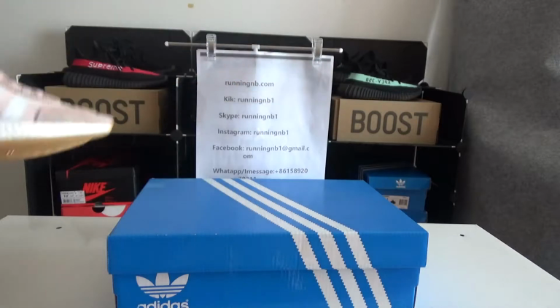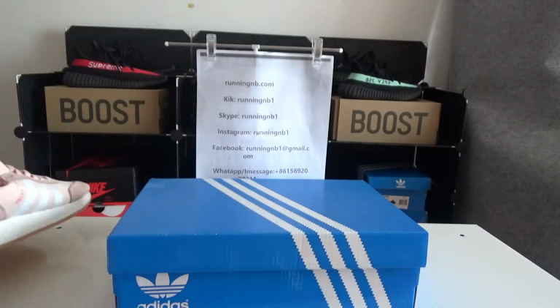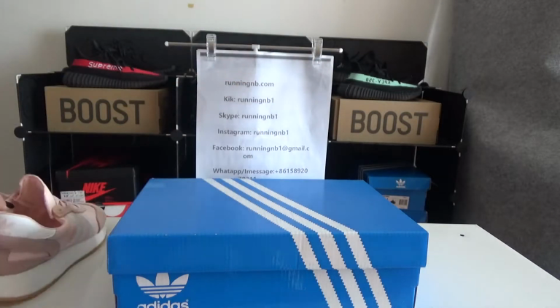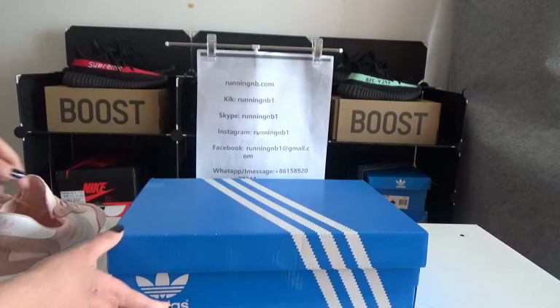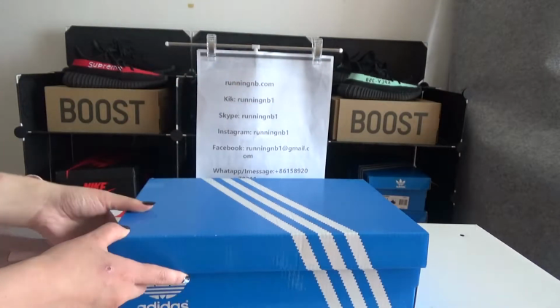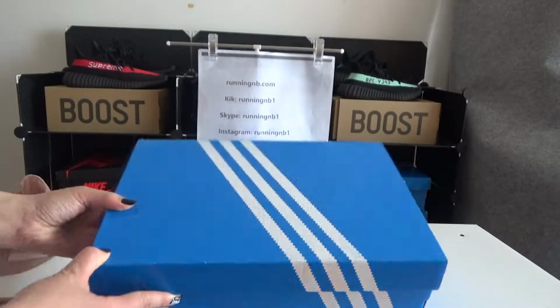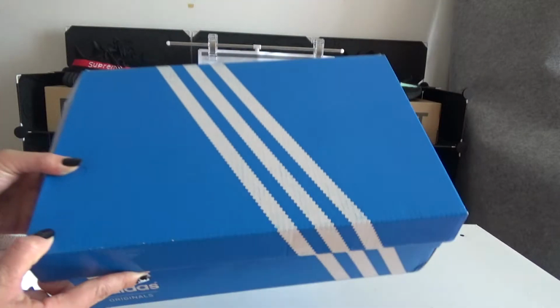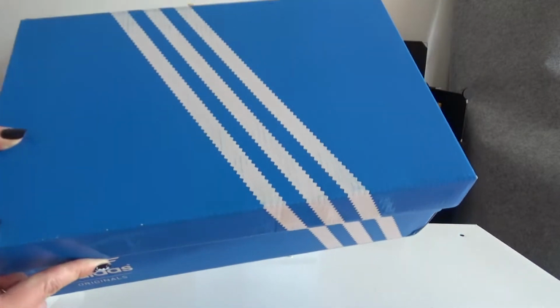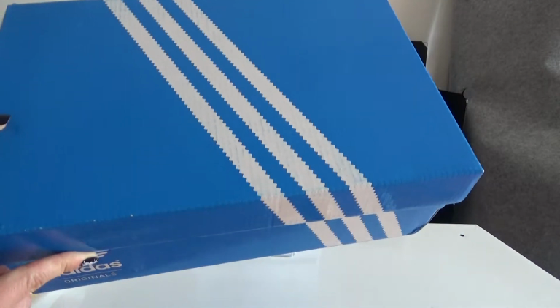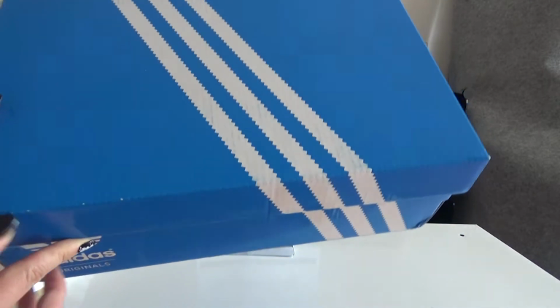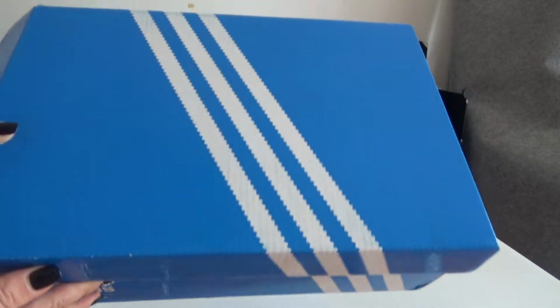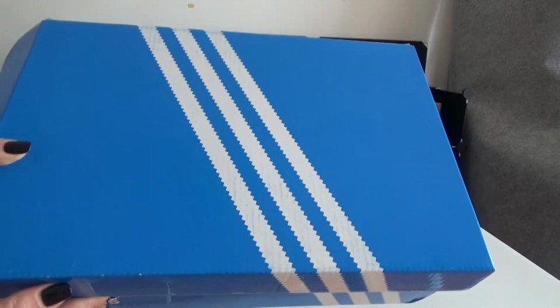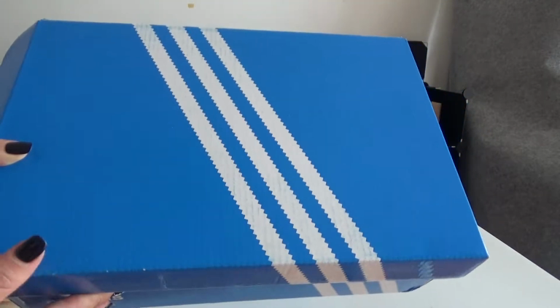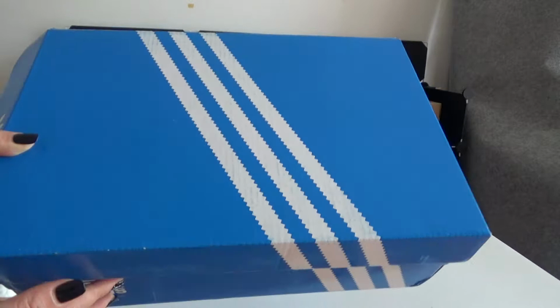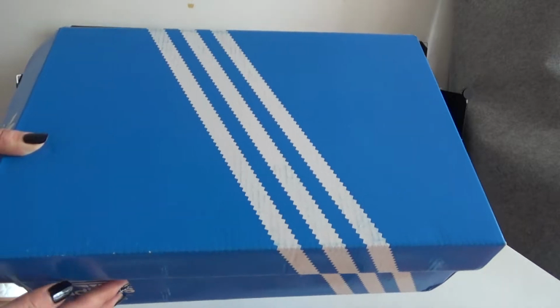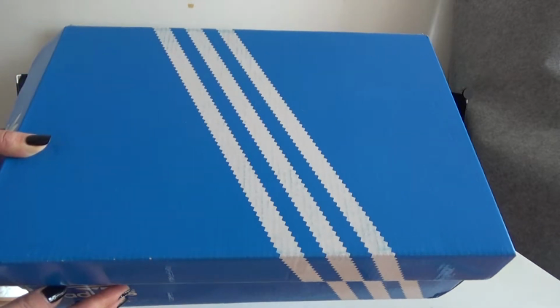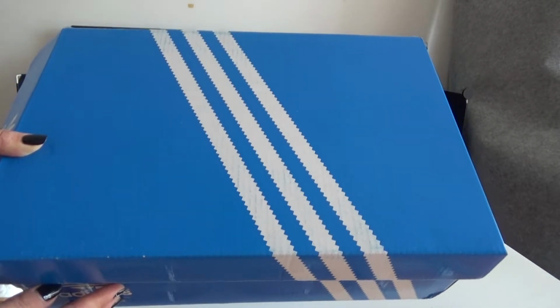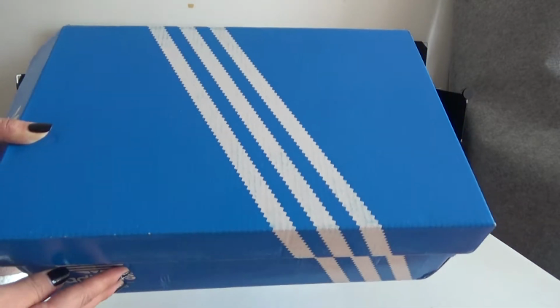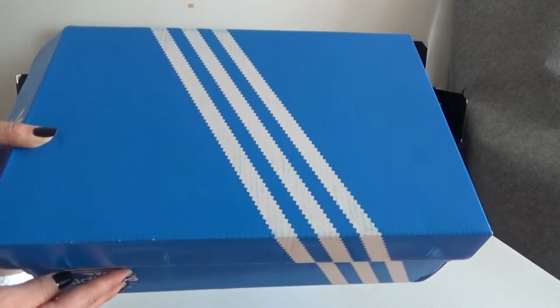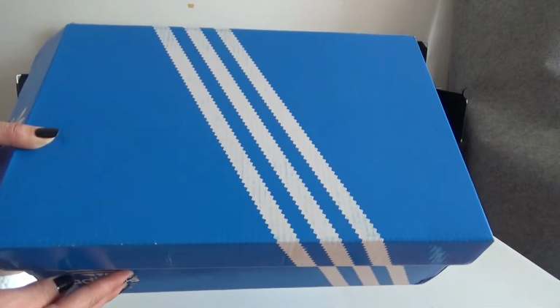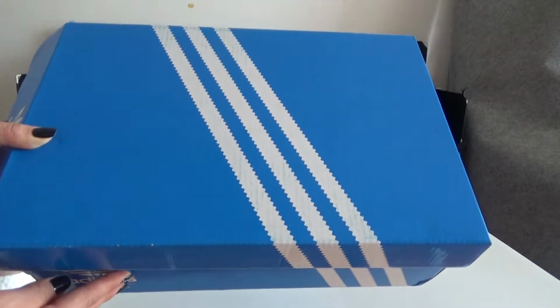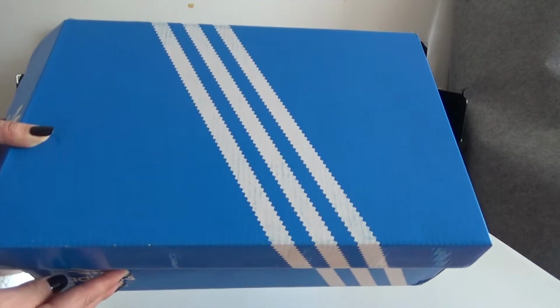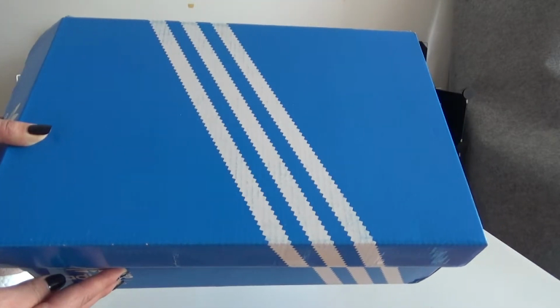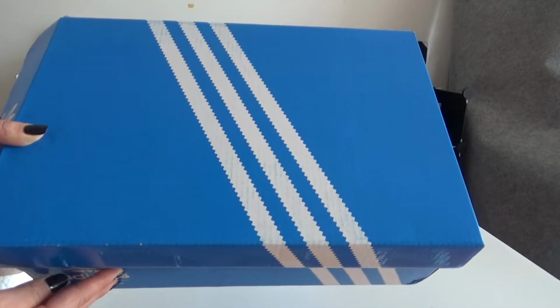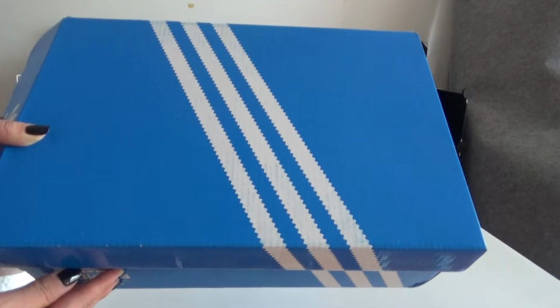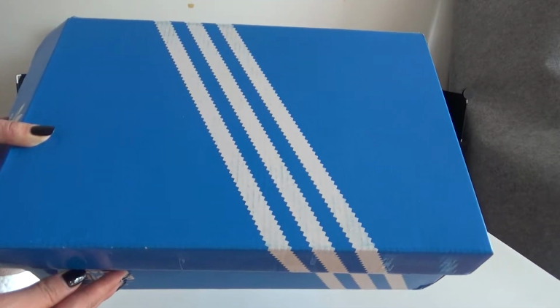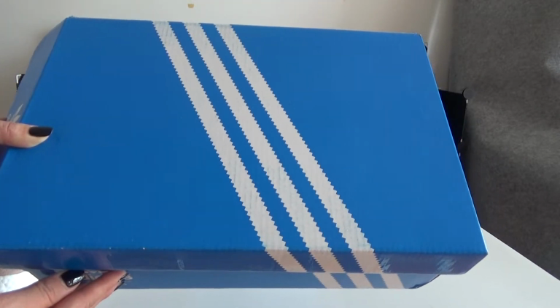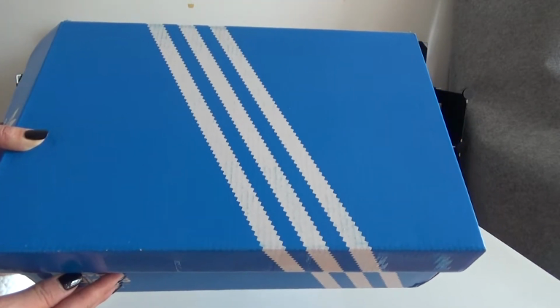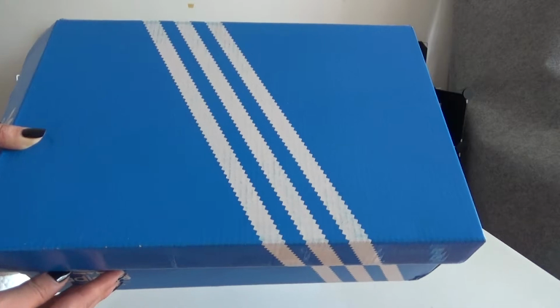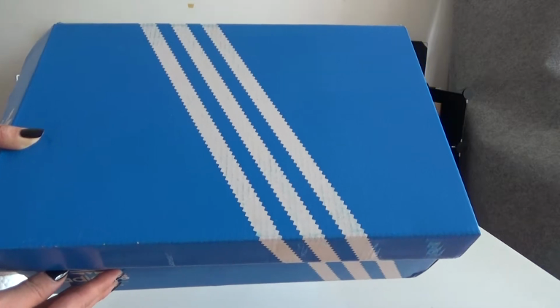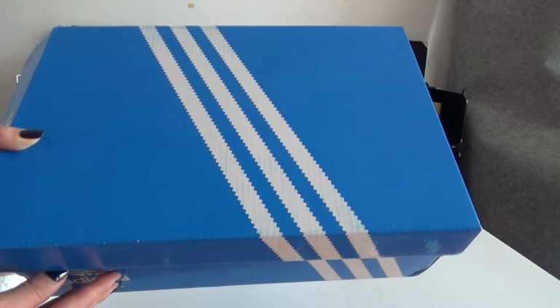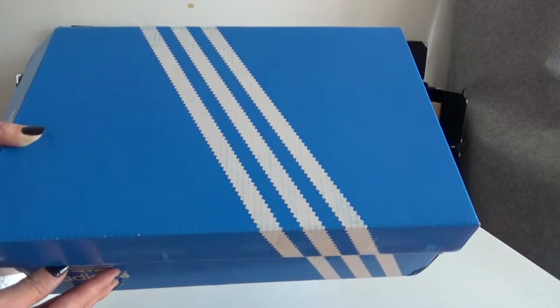Now I will show you the box. It's an Adidas original box — it's a blue box and there are Adidas 3 stripes done in white on the top of the box.